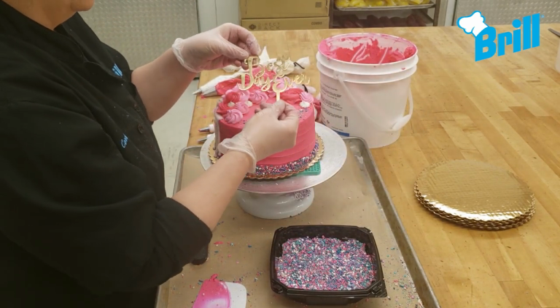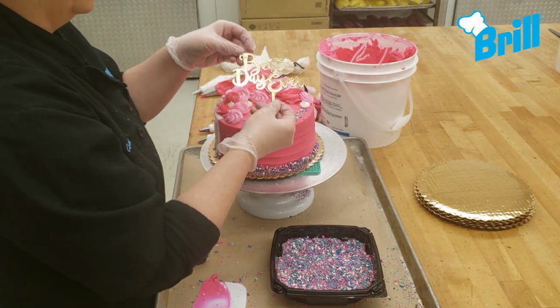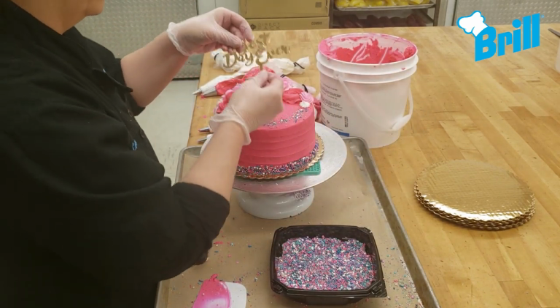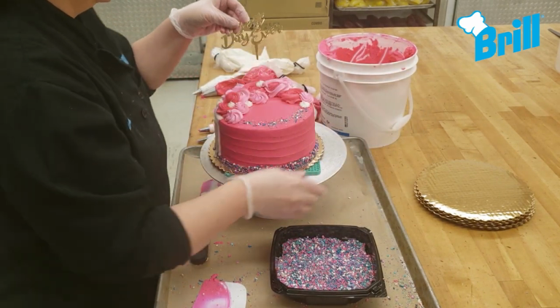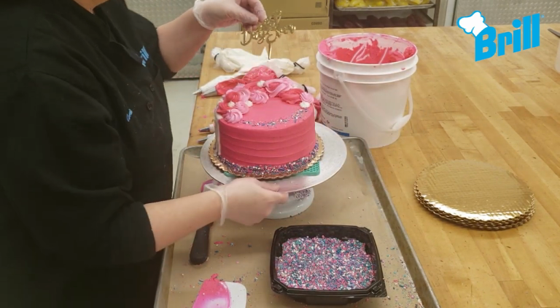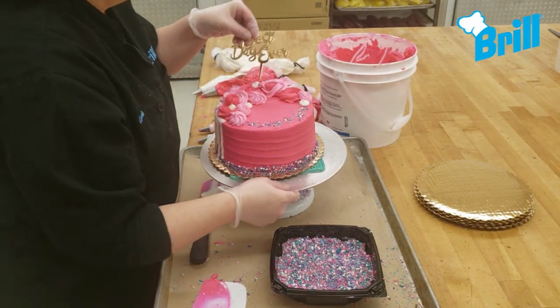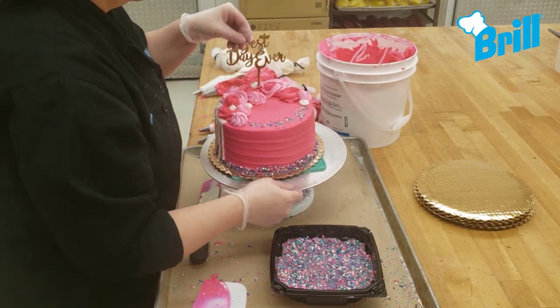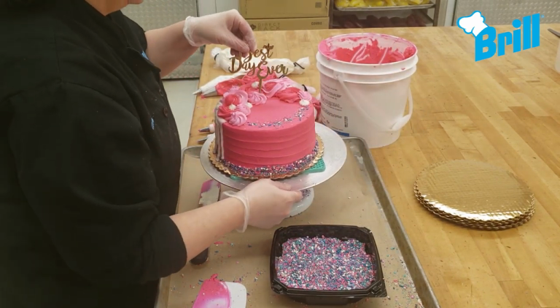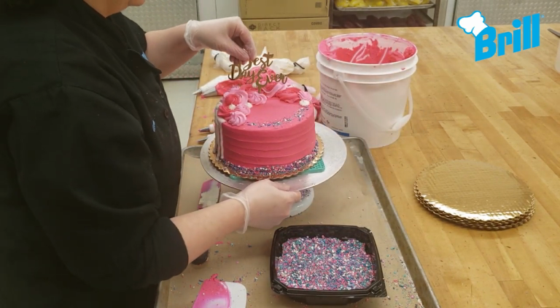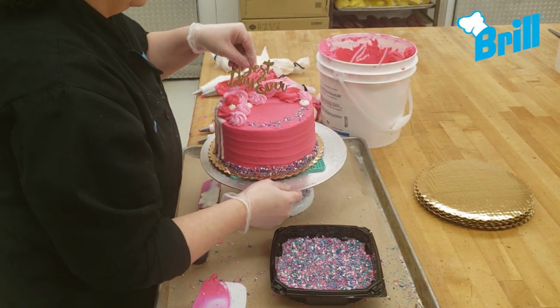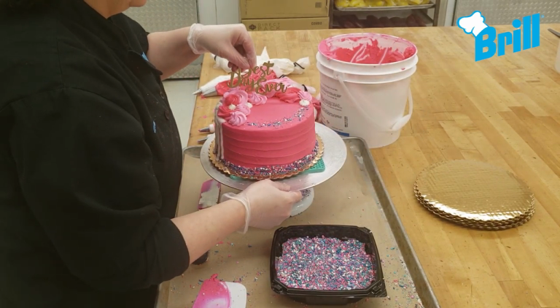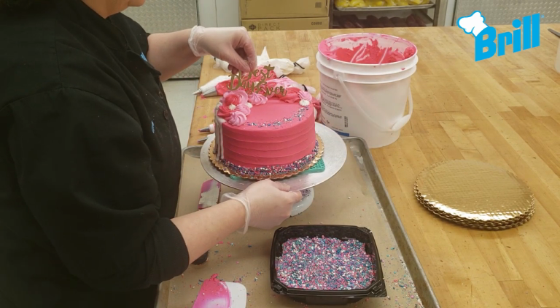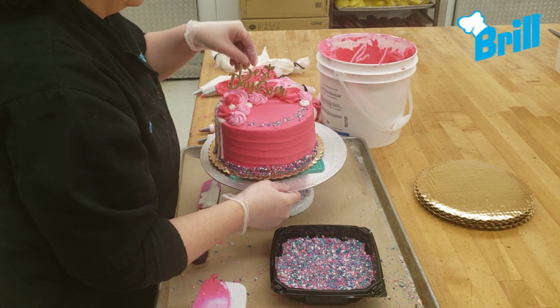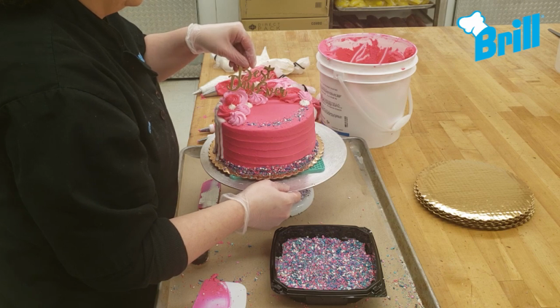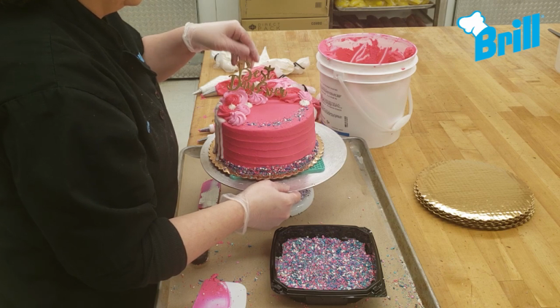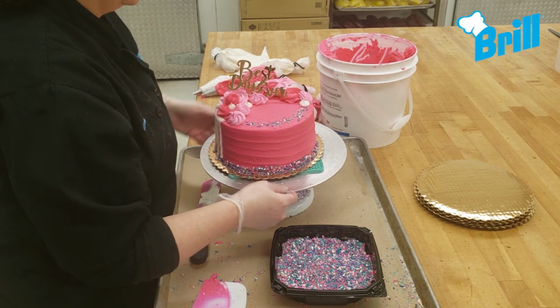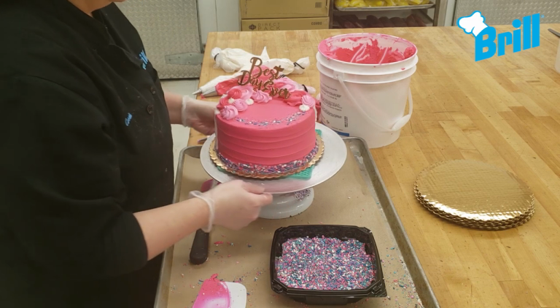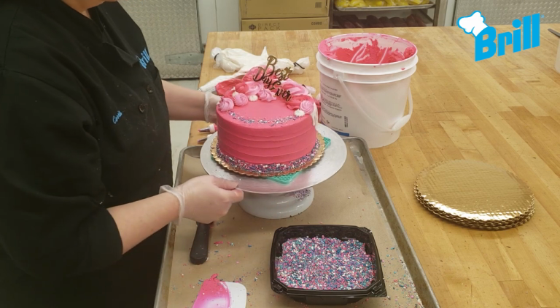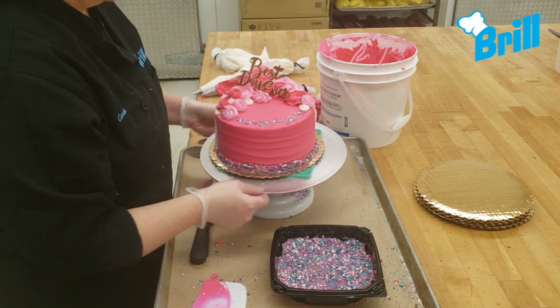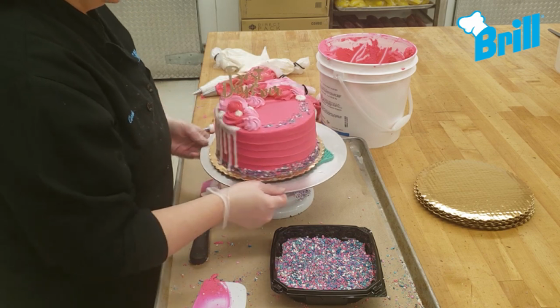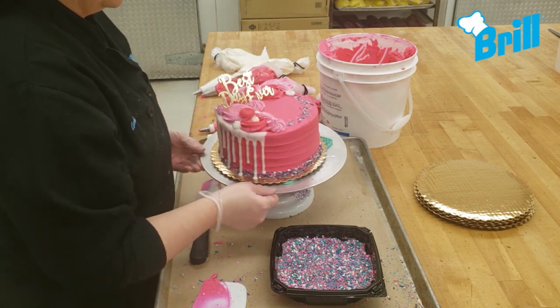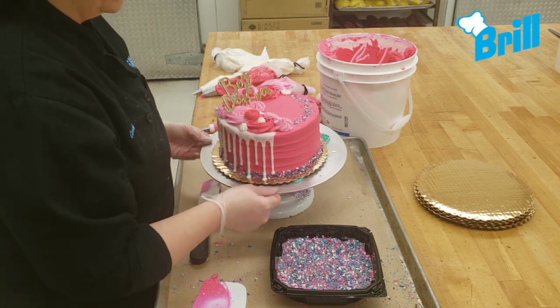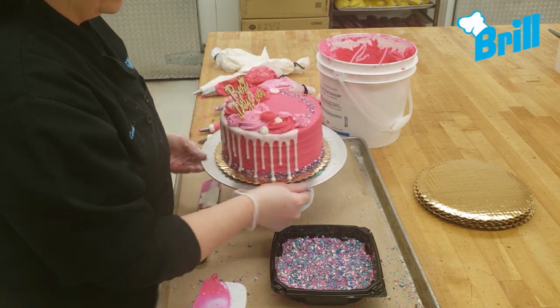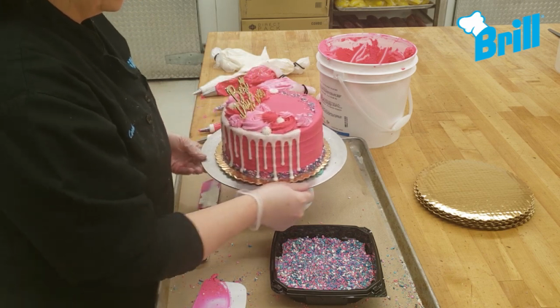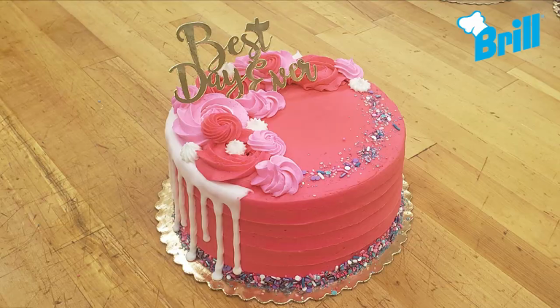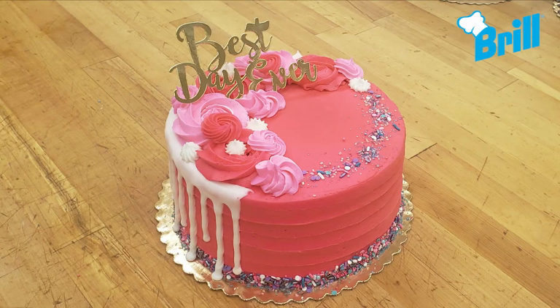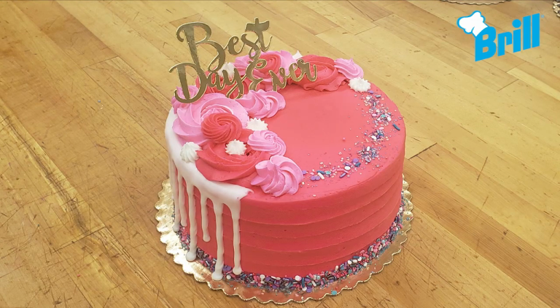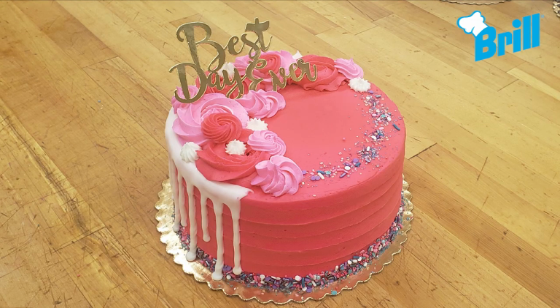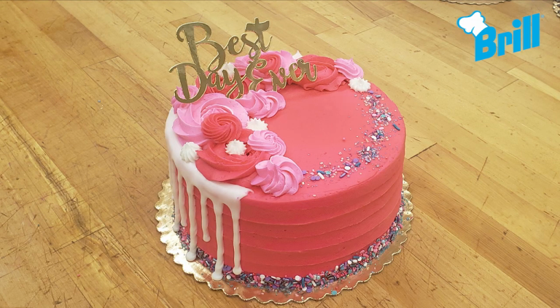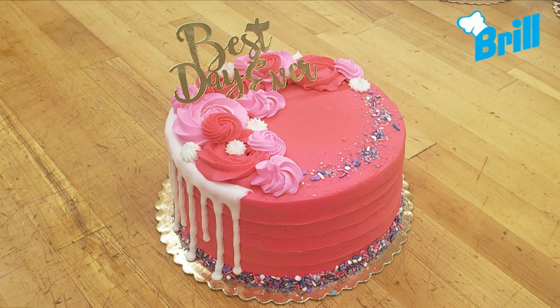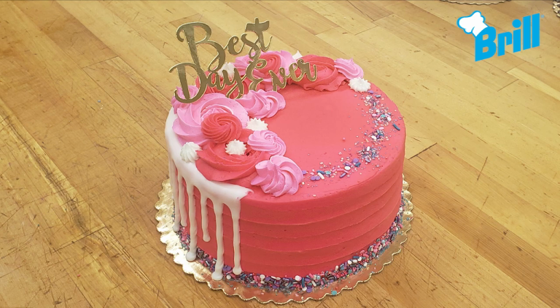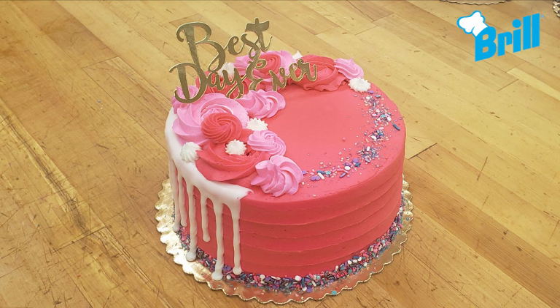Our final step is to add the best day ever pick. This can be ordered through DecoPack. And now our best day ever cake is complete.